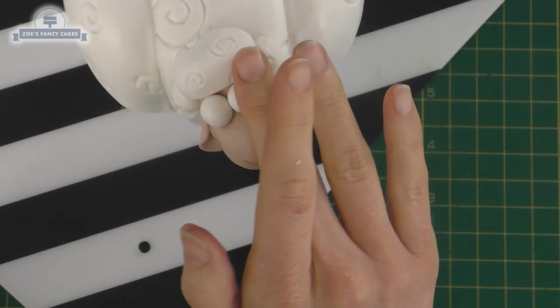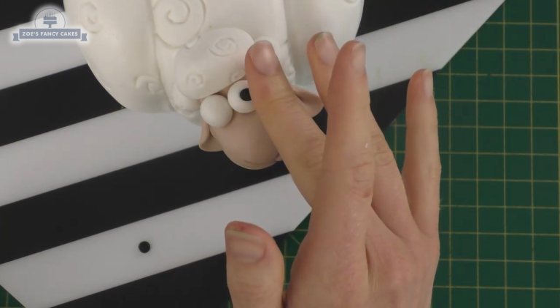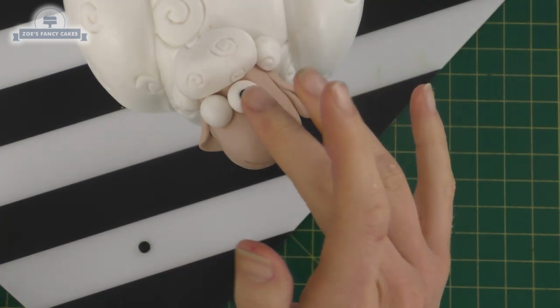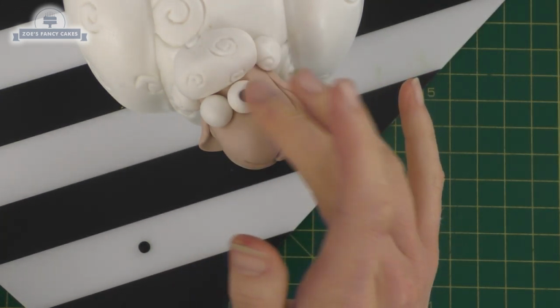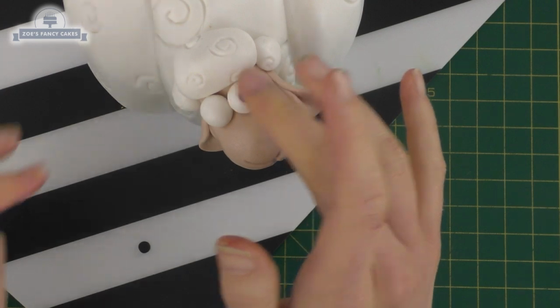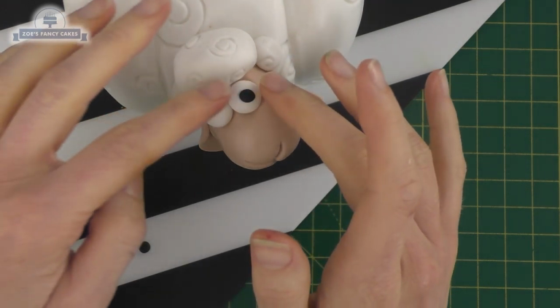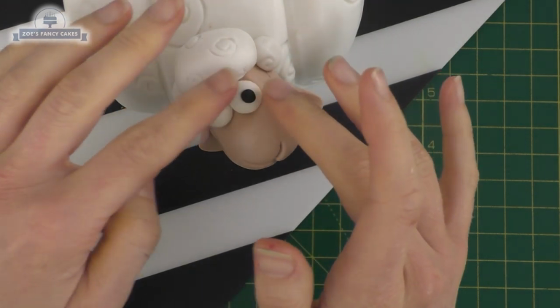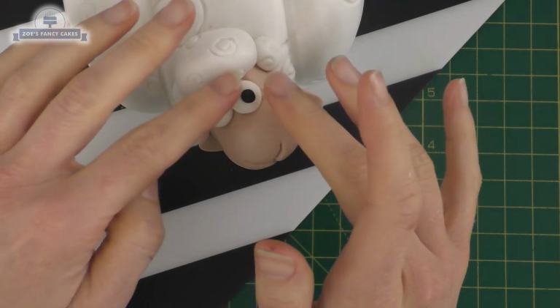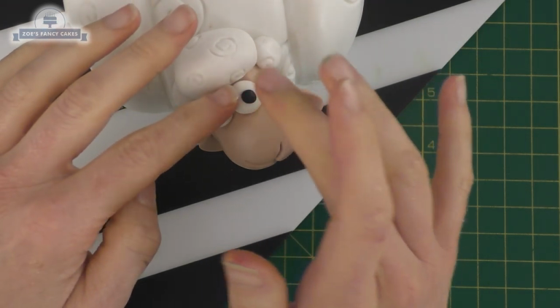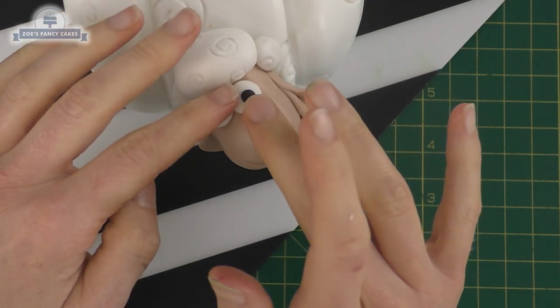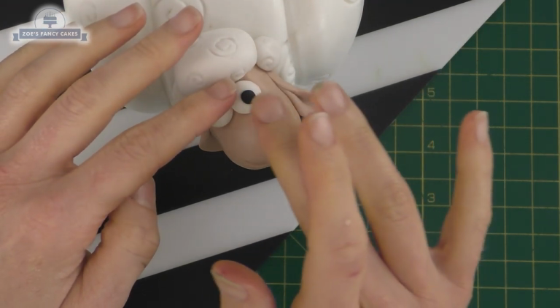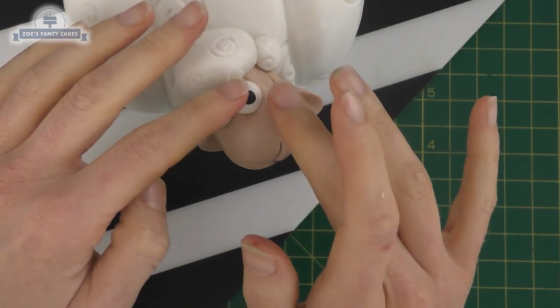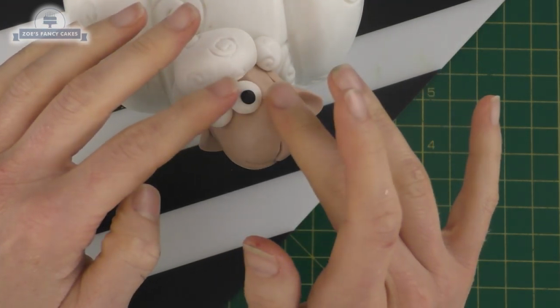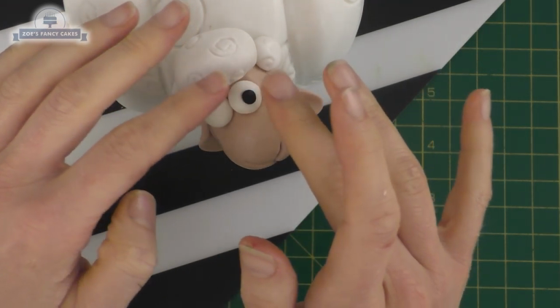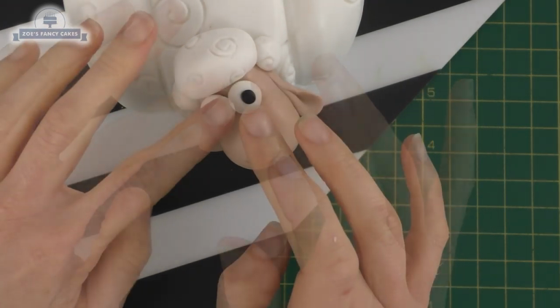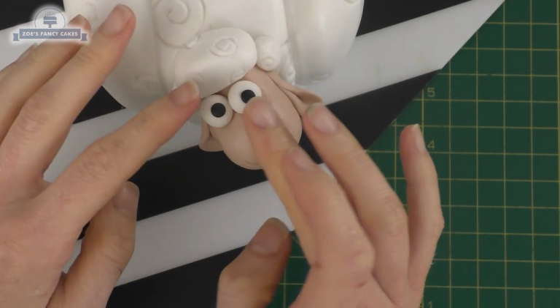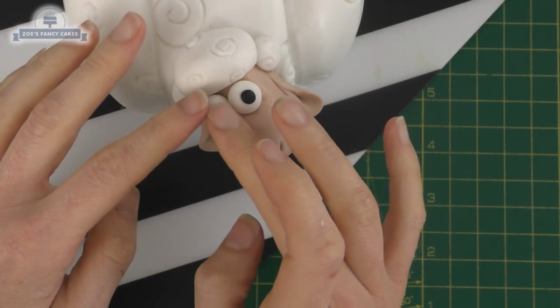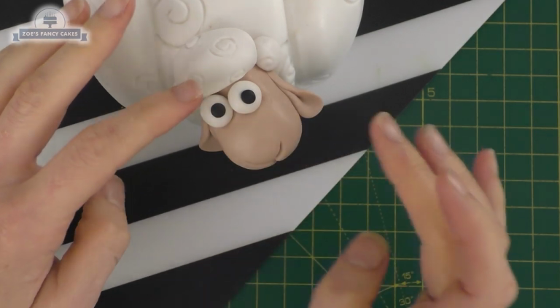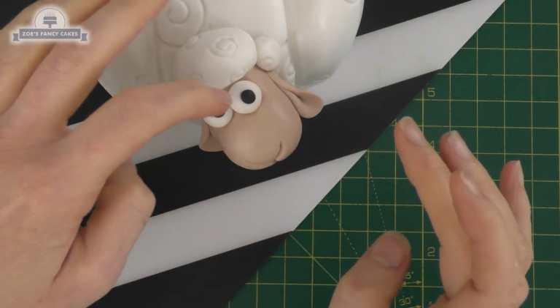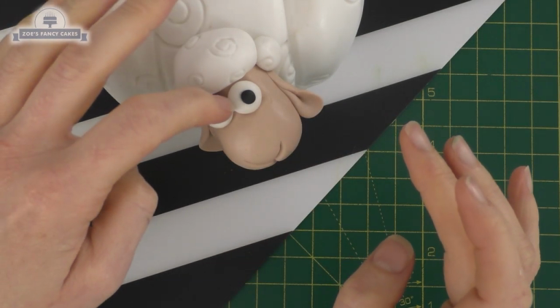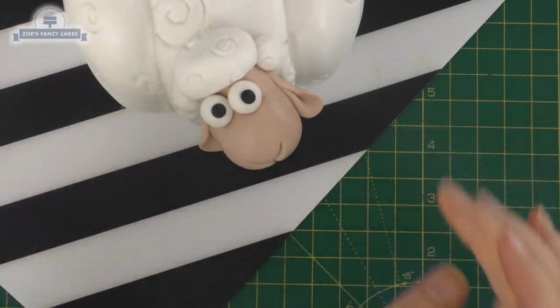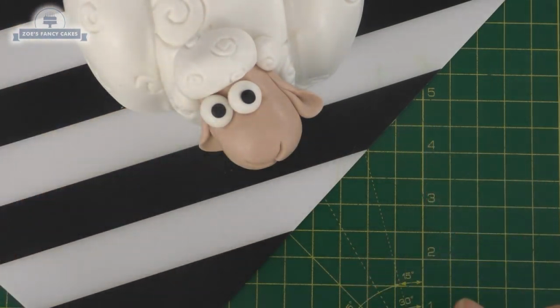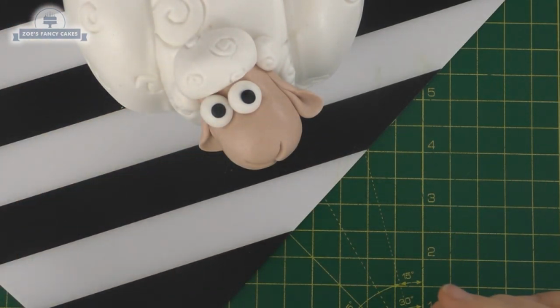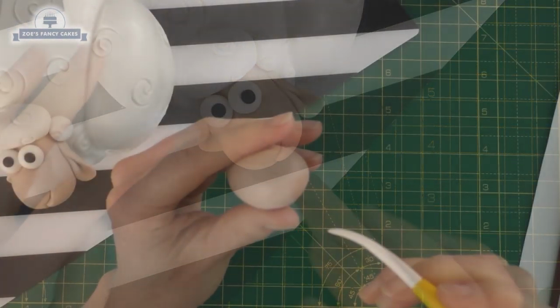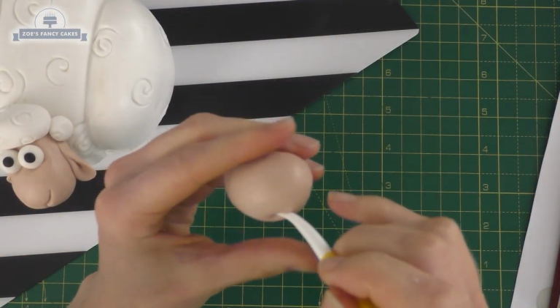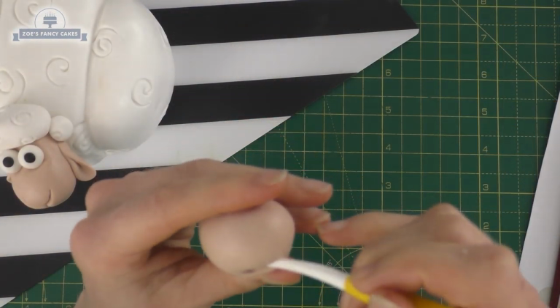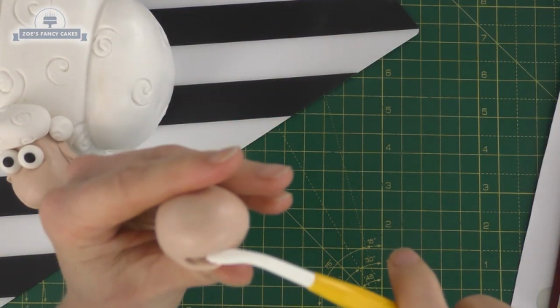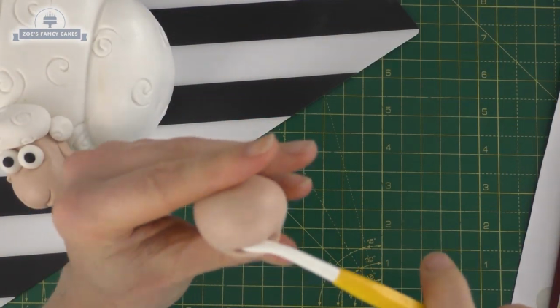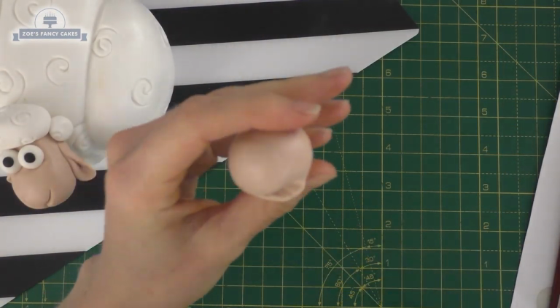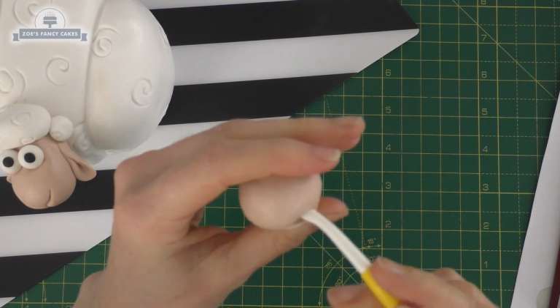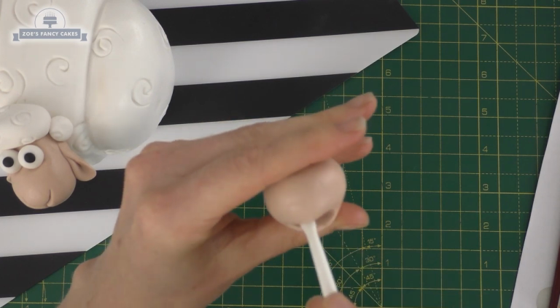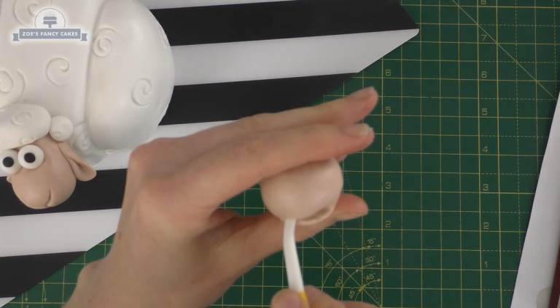I'm going to put a black piece in each eye - just a little black circle. I did try drawing it on with a pen but my pen started running out, so I've opted for some black modelling paste. Then I'm going to do the same again with my other sheep.